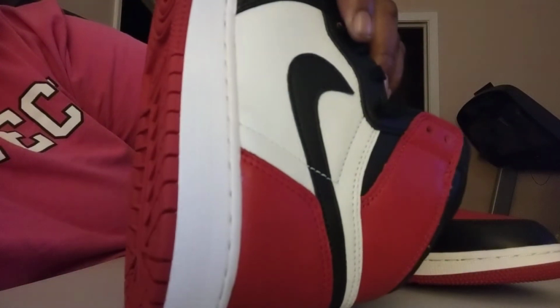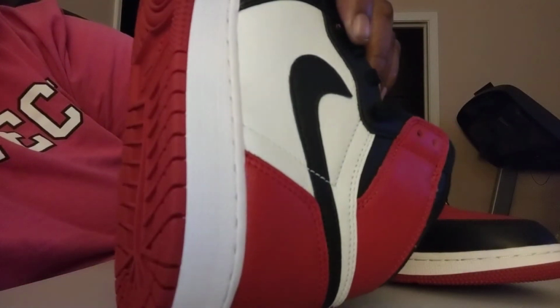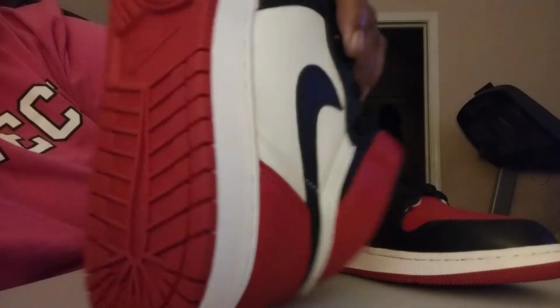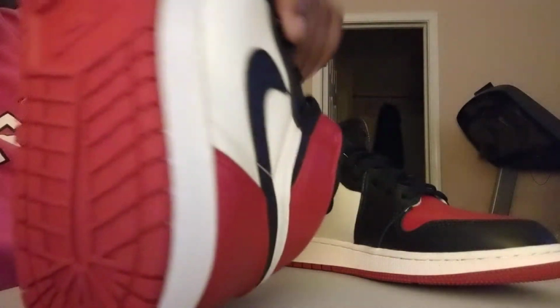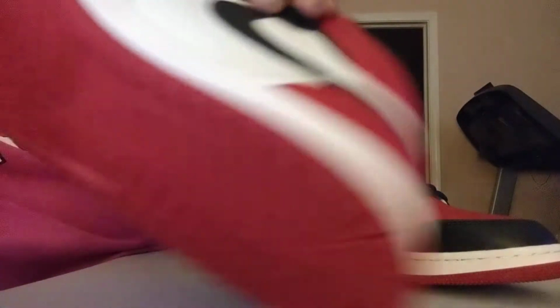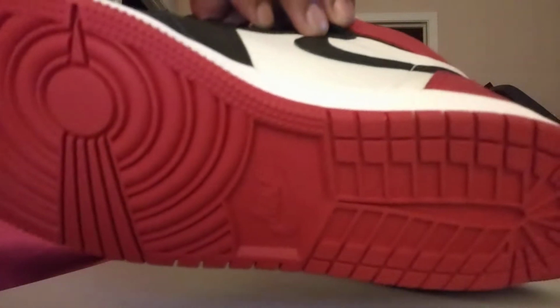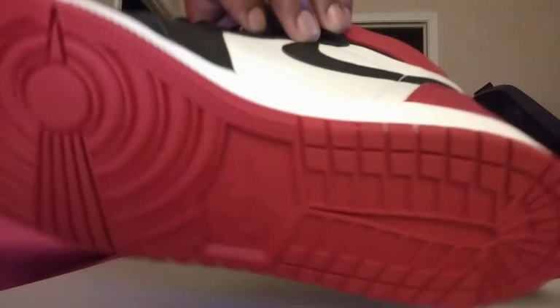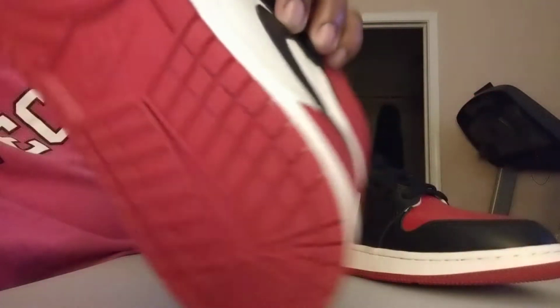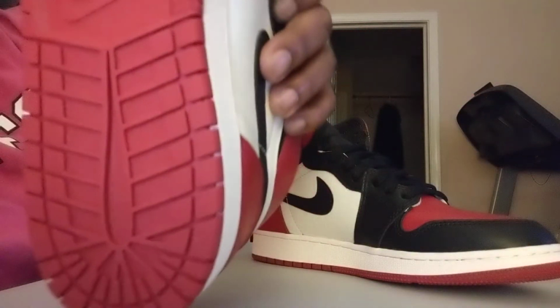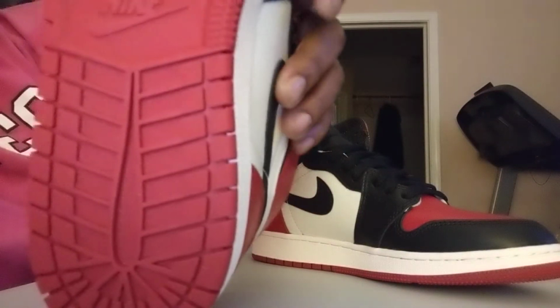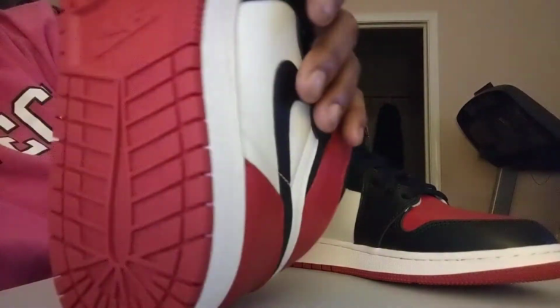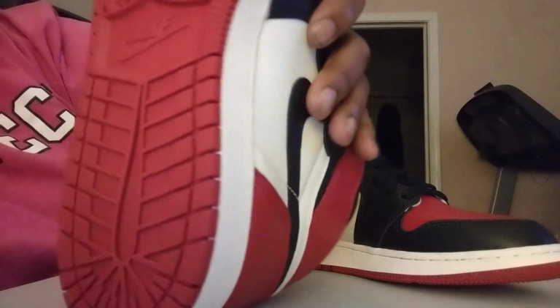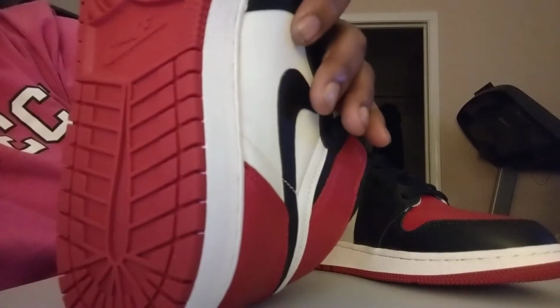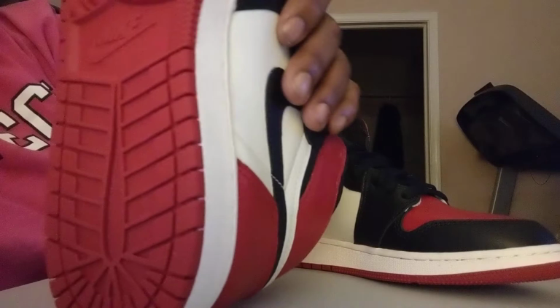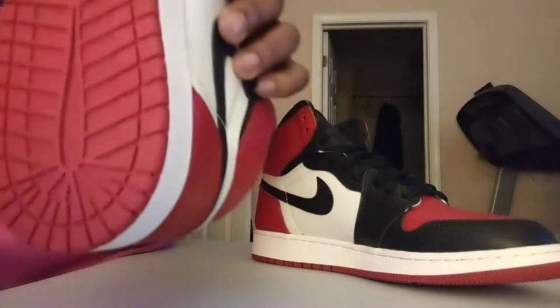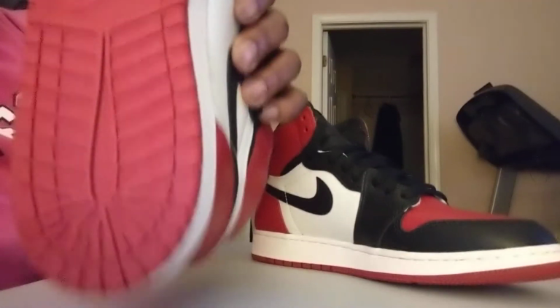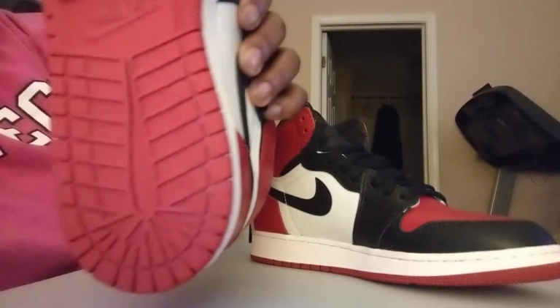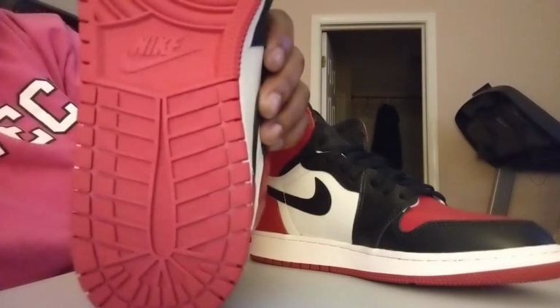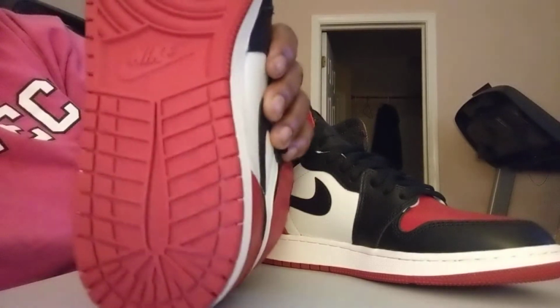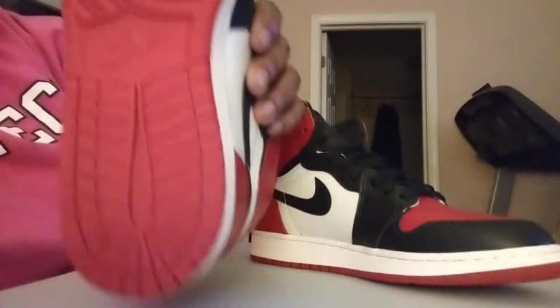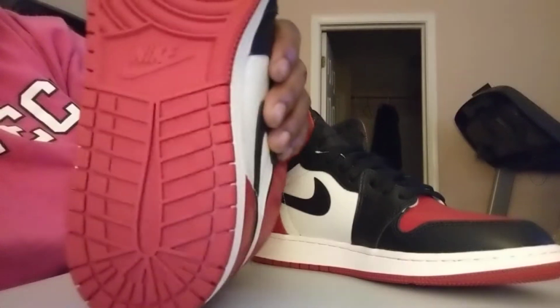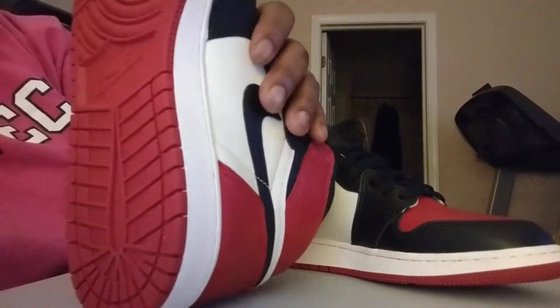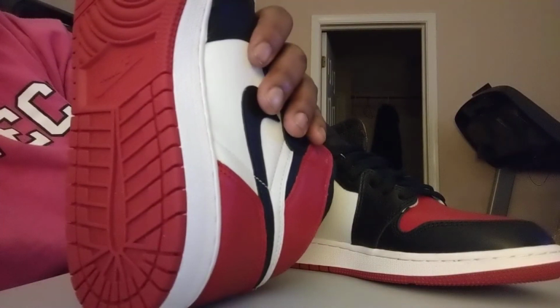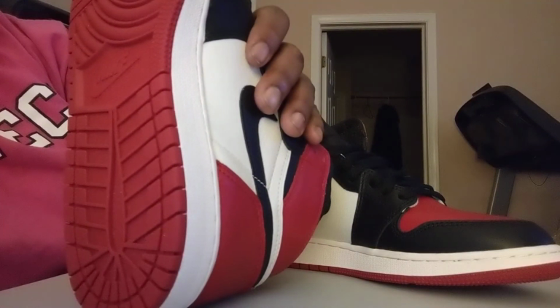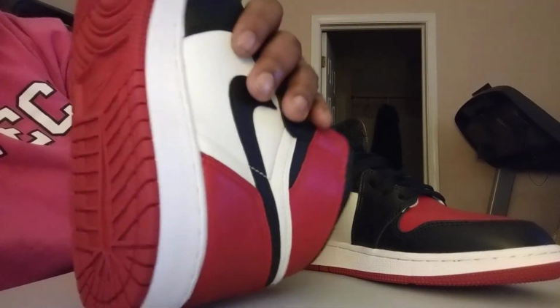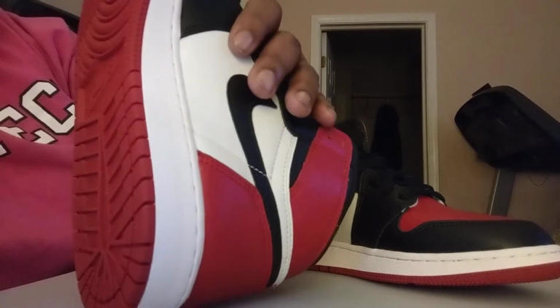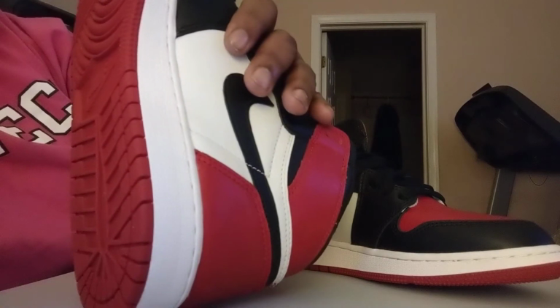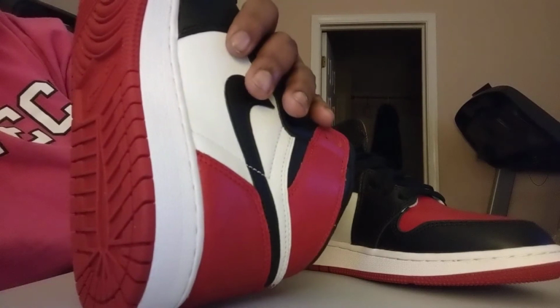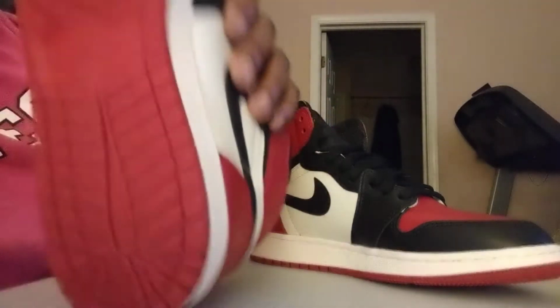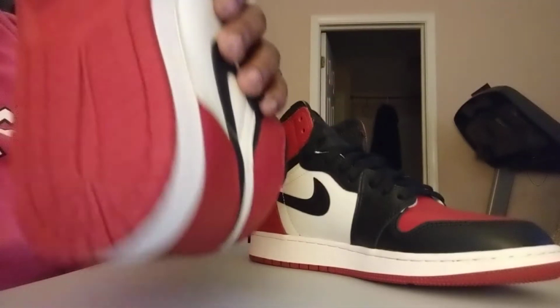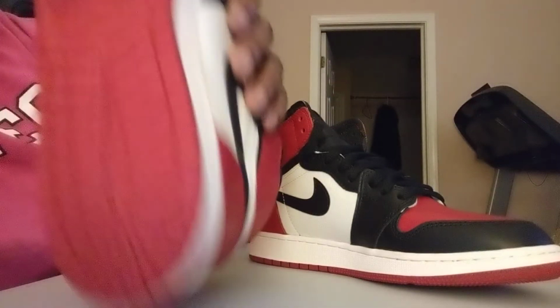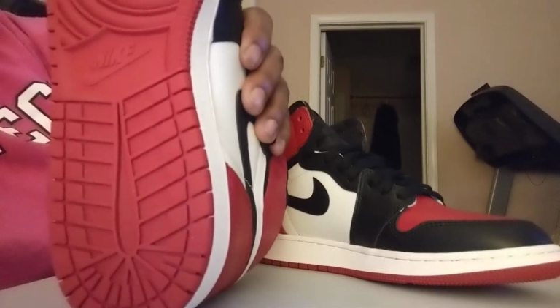And then, of course, your traditional soles on the Jordan 1. But them red booties. This ain't a black bootie, it's a red bootie.